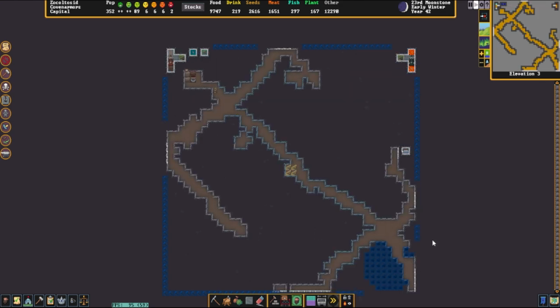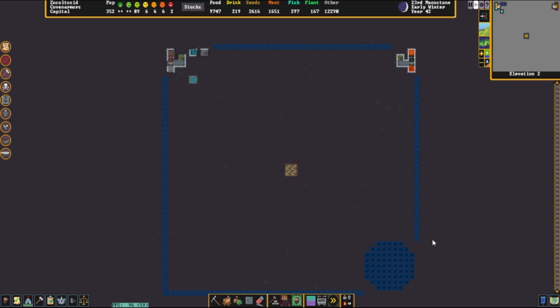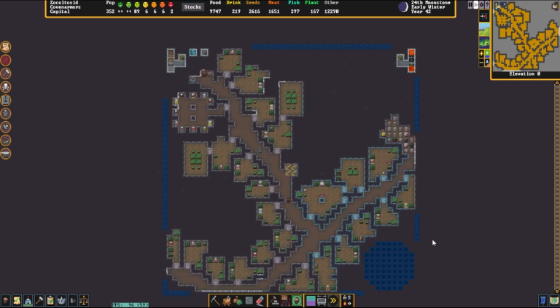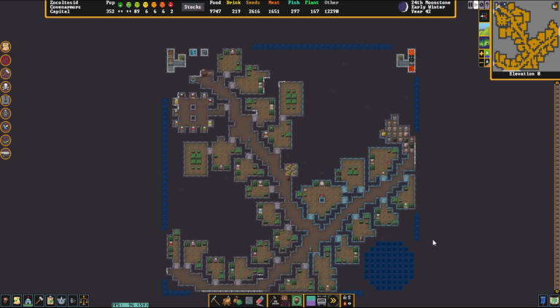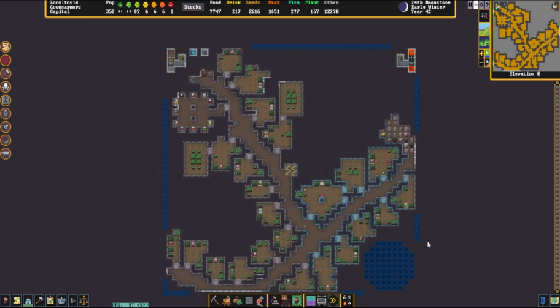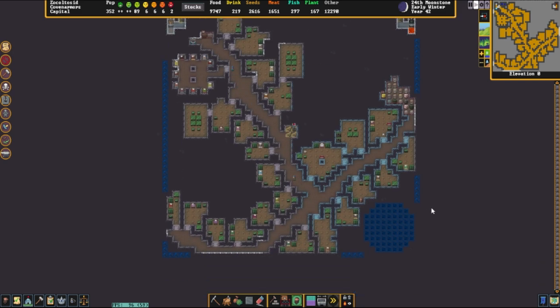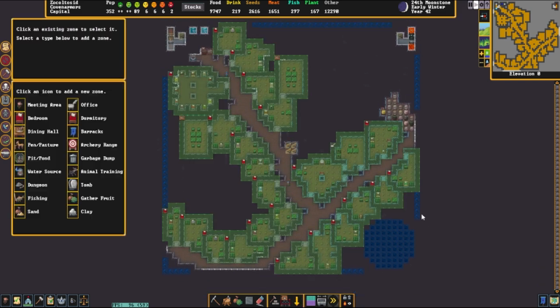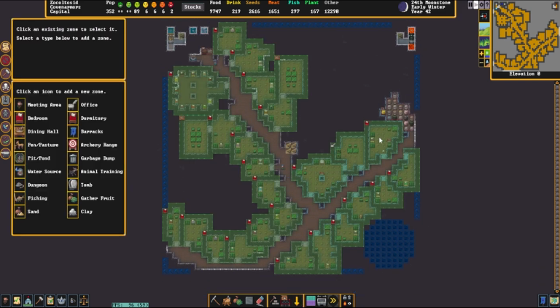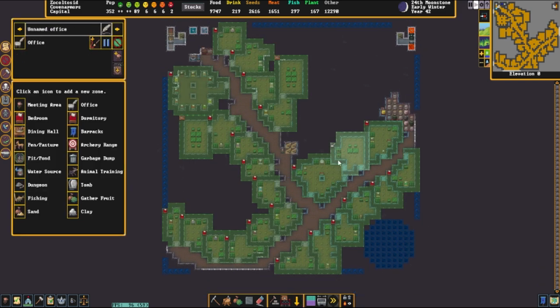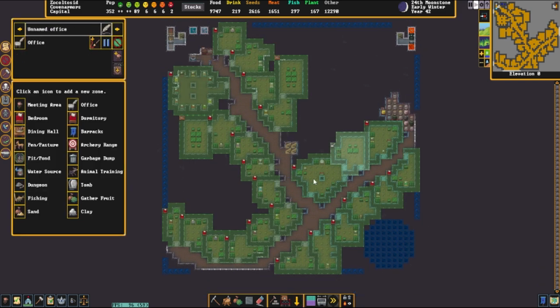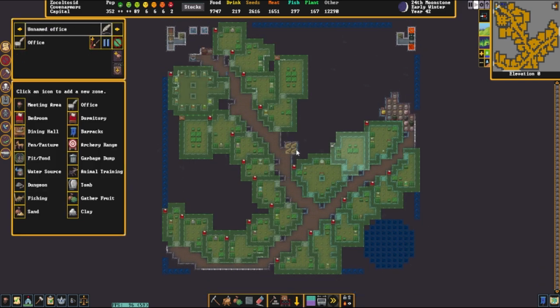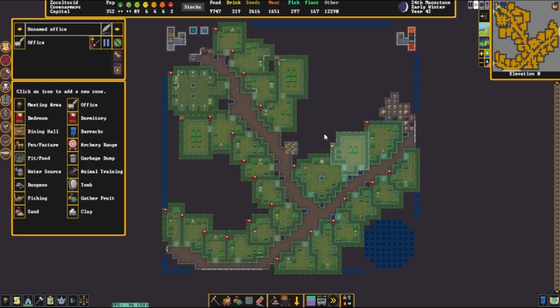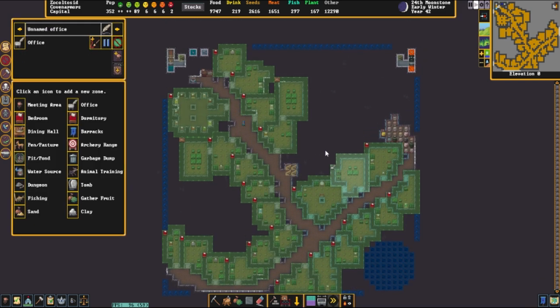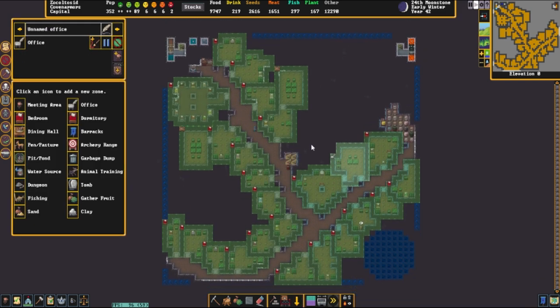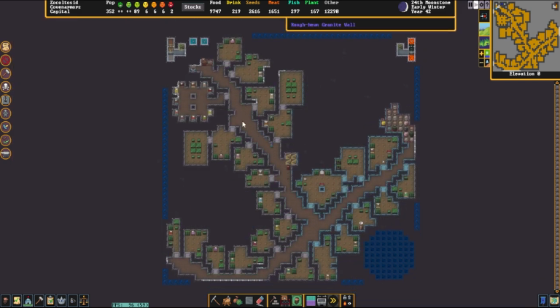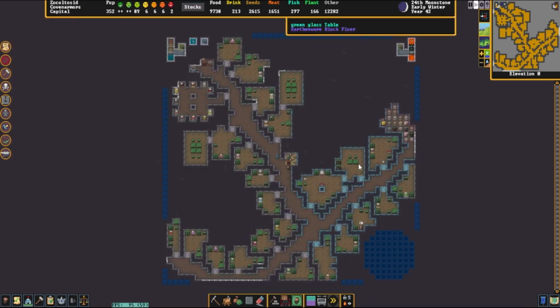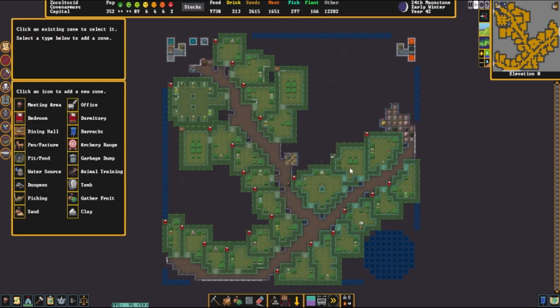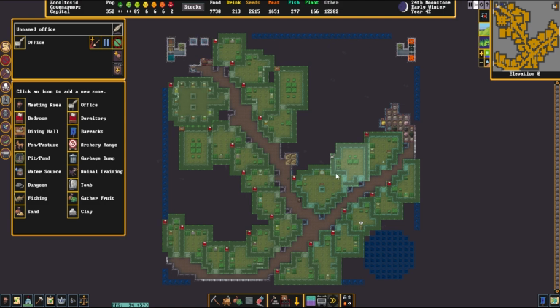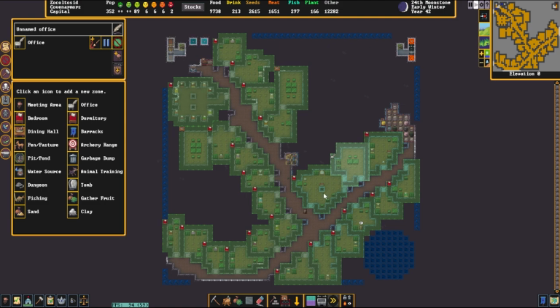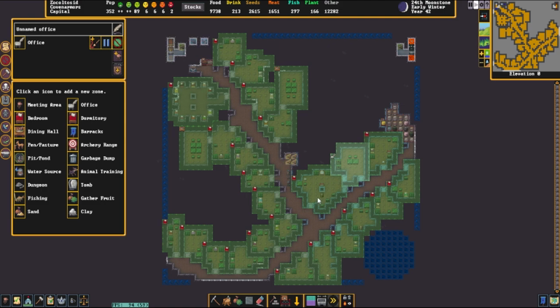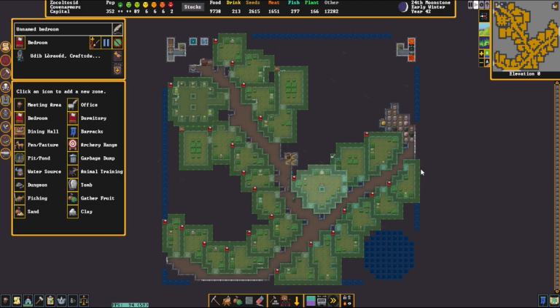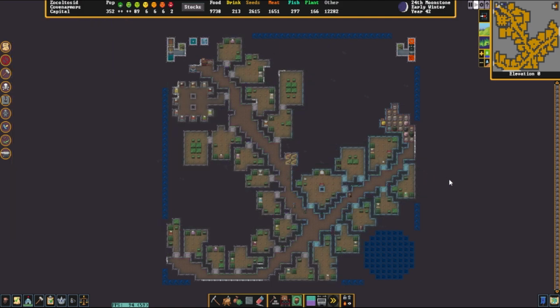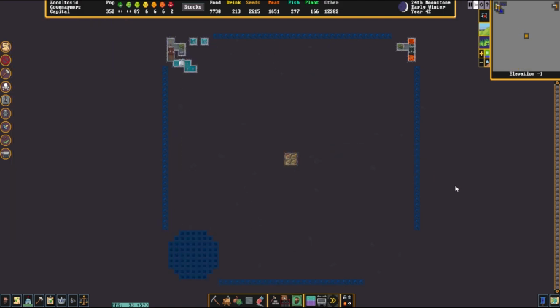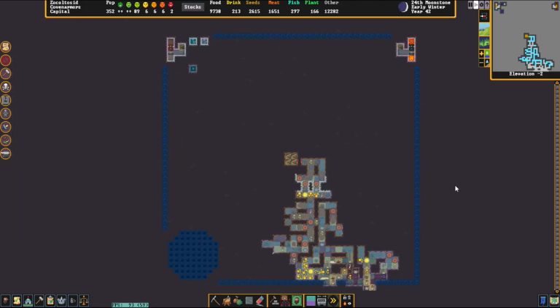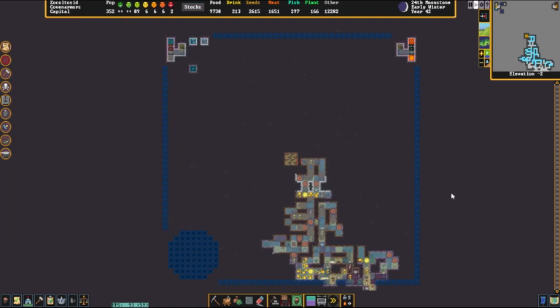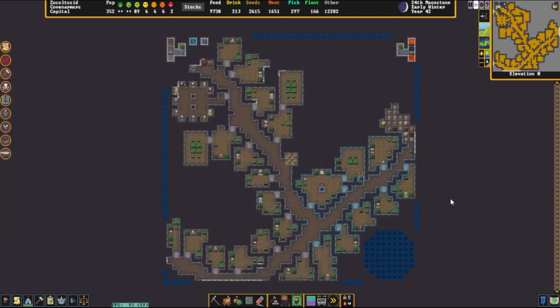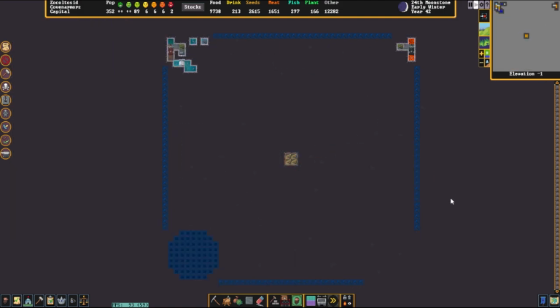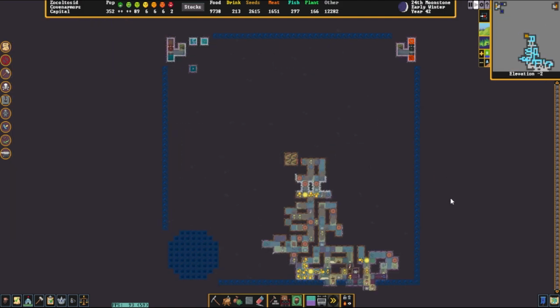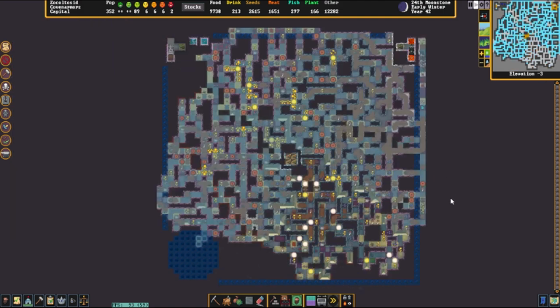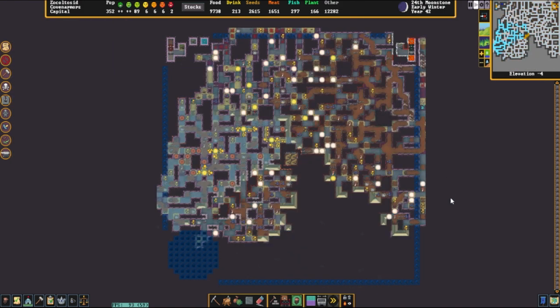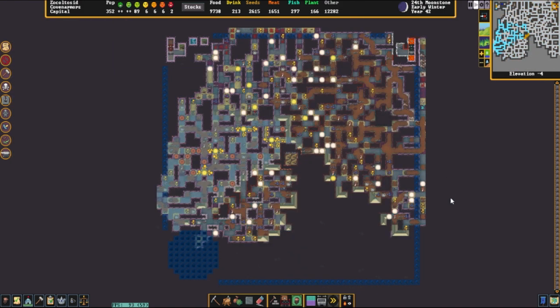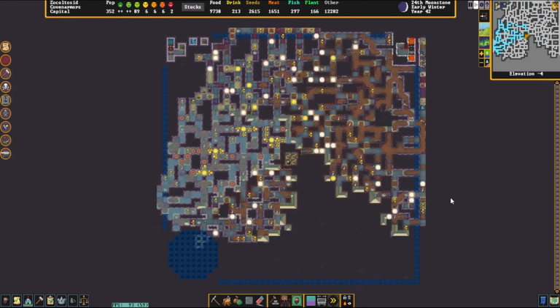We continue moving down, and there's more bedrooms, and then a little office setup over here which isn't actually dedicated to anybody. And then we hit the first cavern layer.